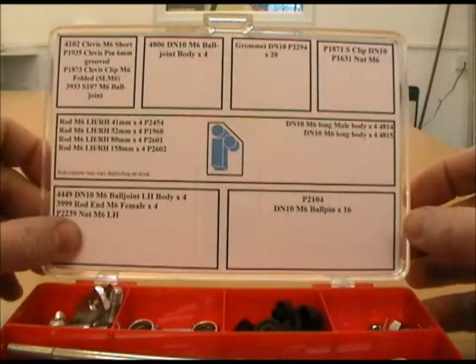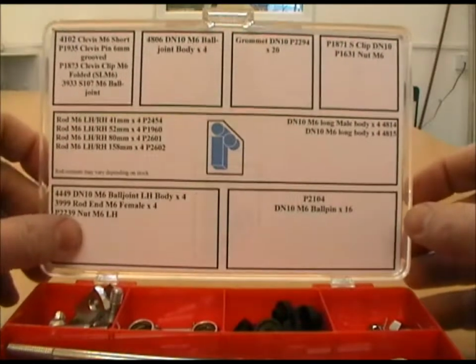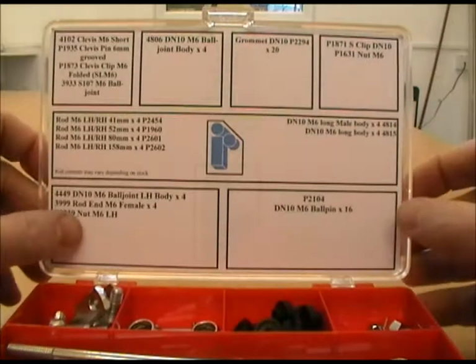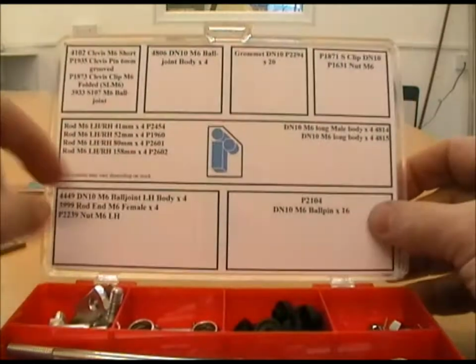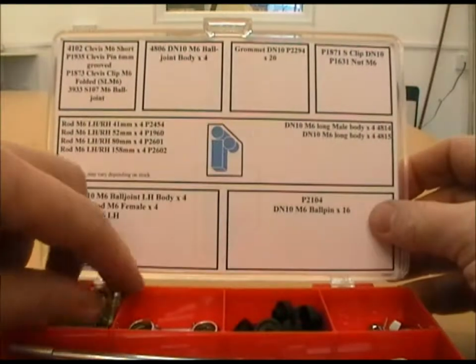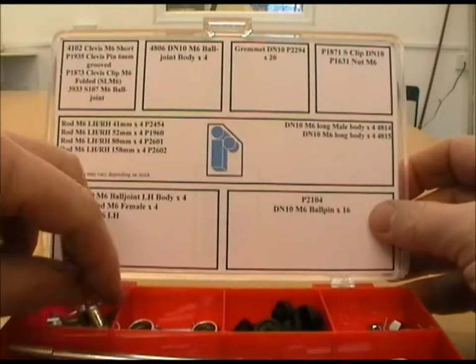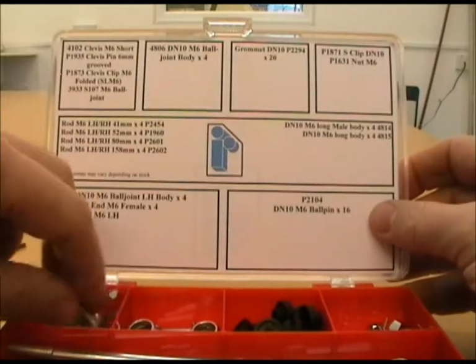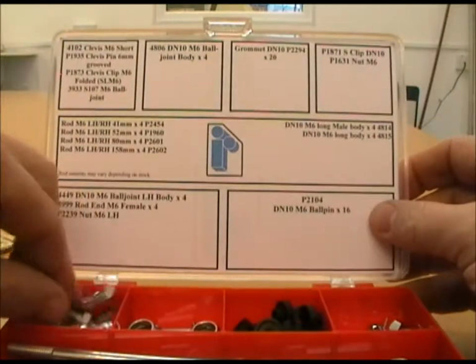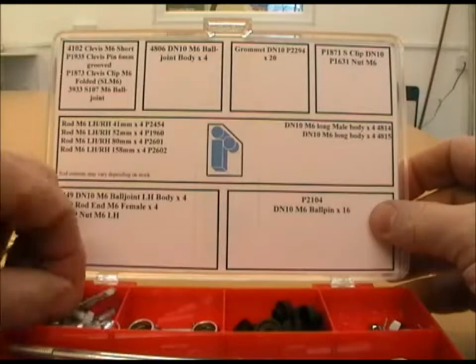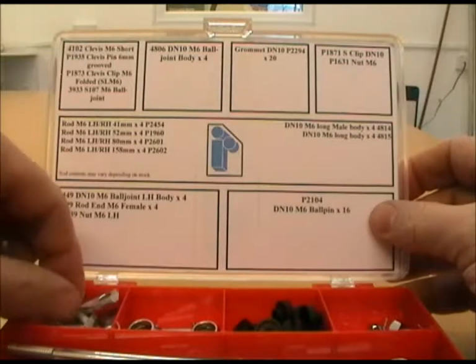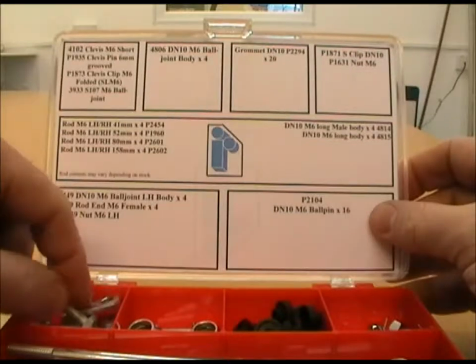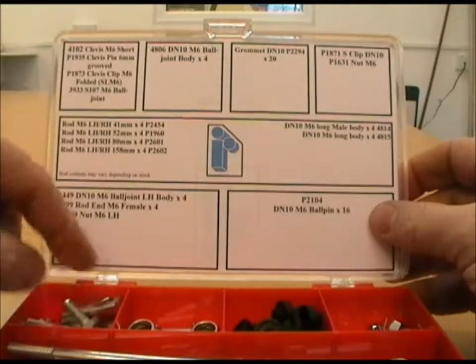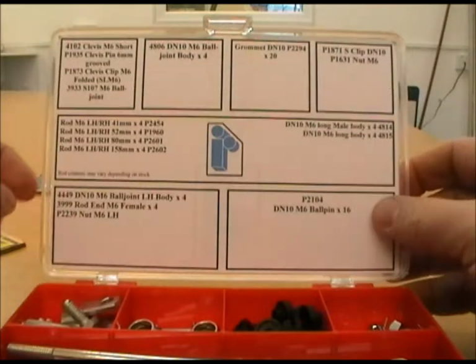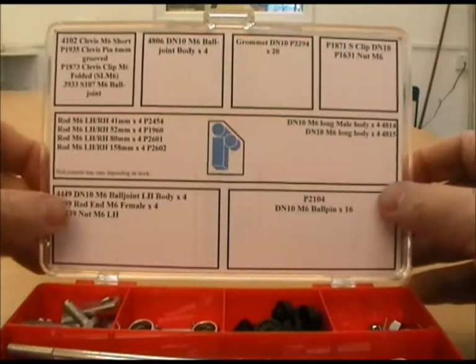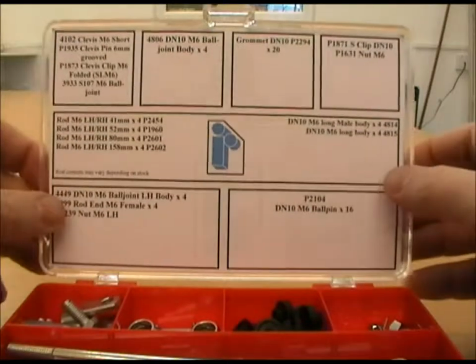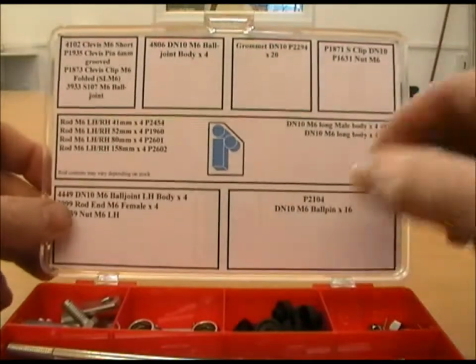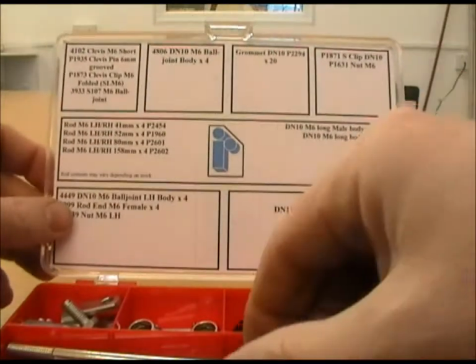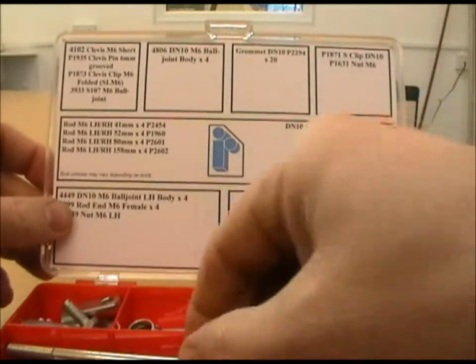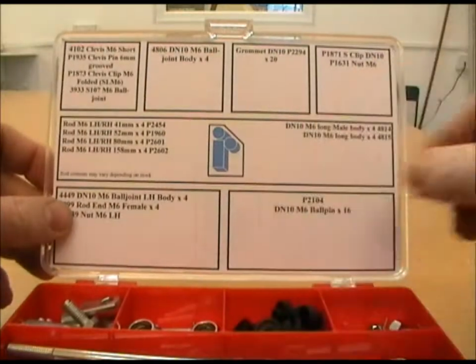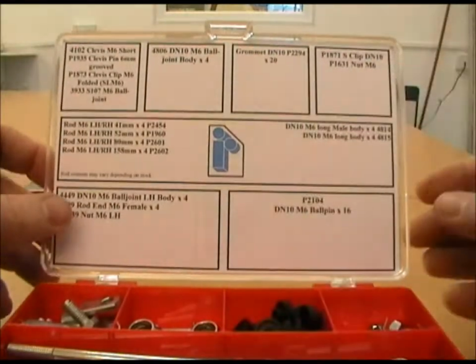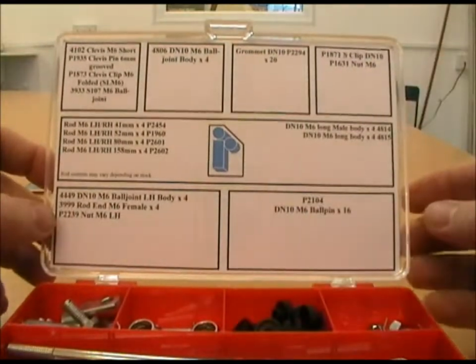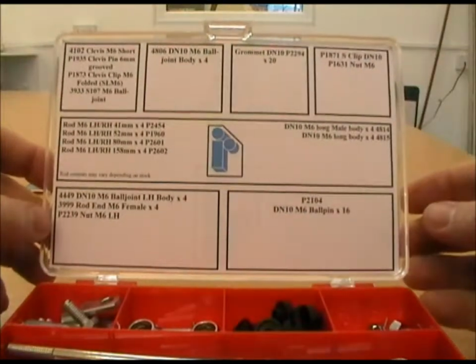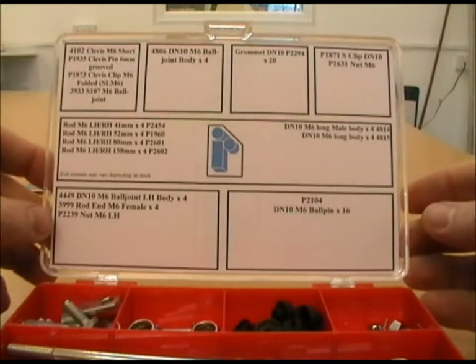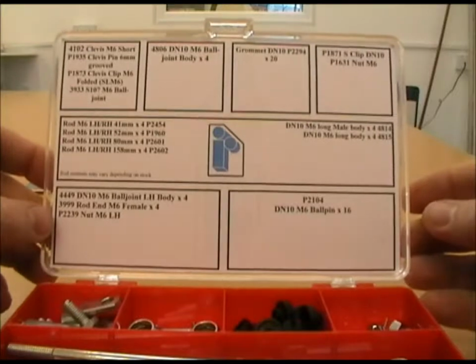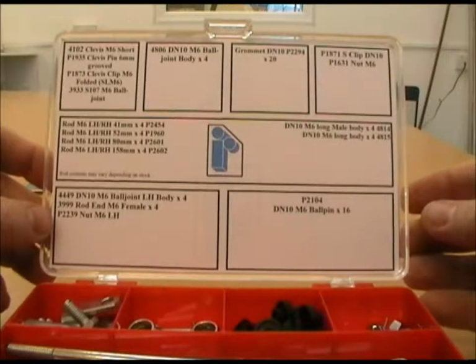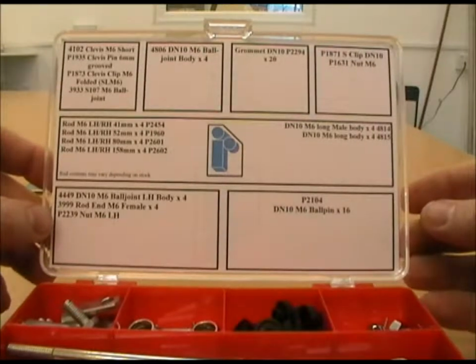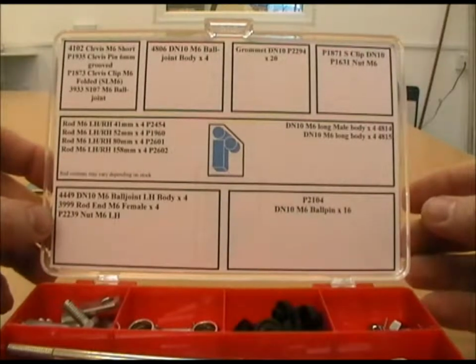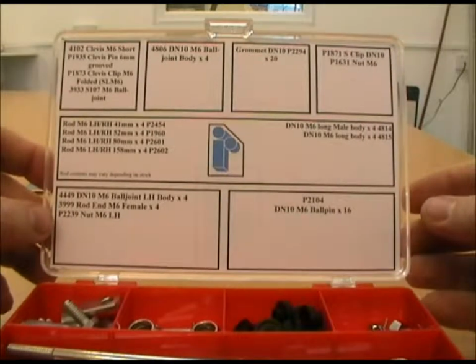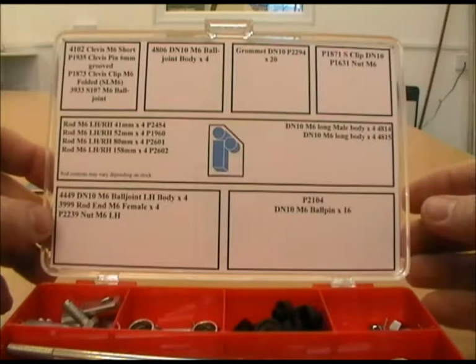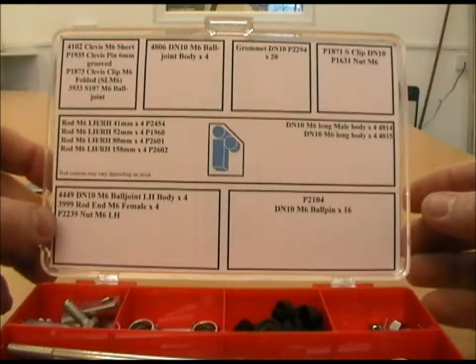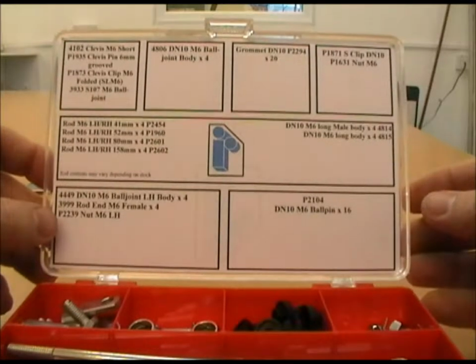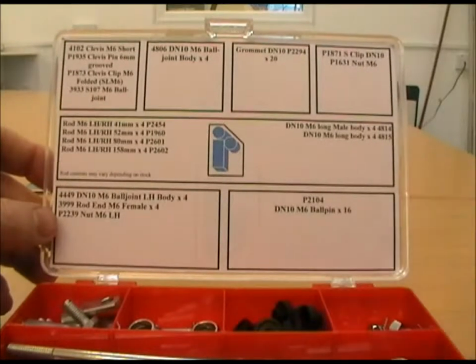Thanks very much for looking. These are for sale on eBay, and if you want to contact us directly you can and we can sort something out for you. Thanks very much.